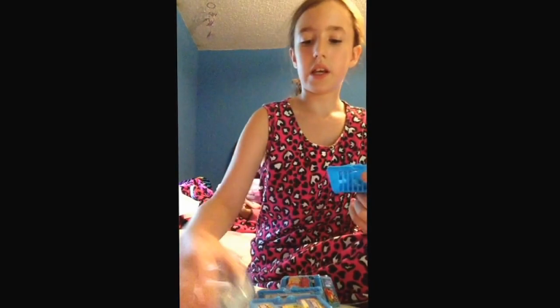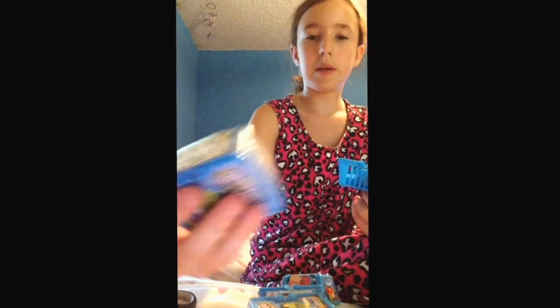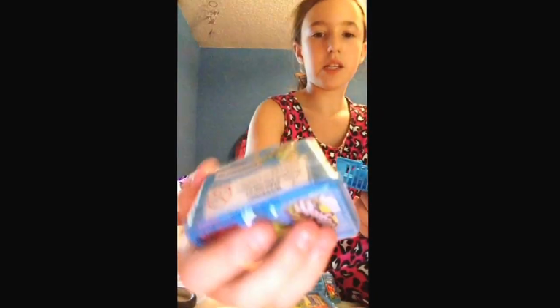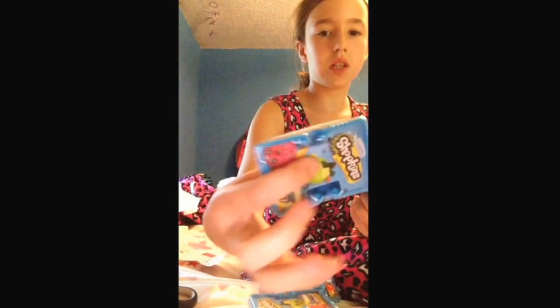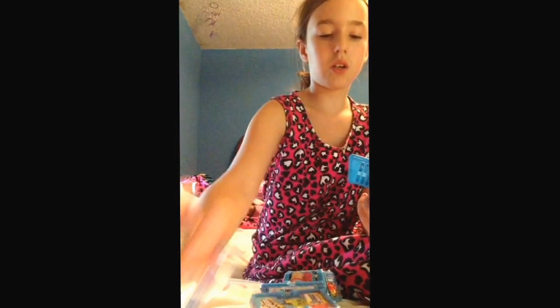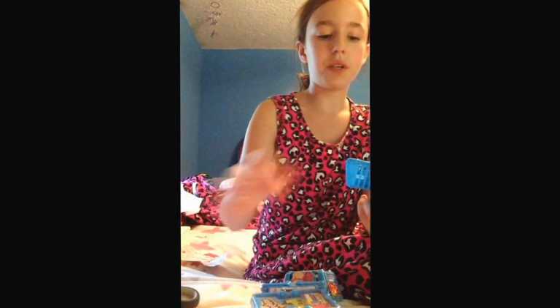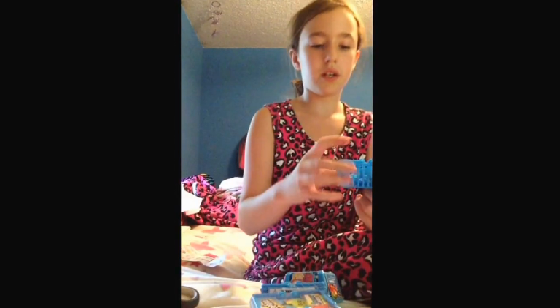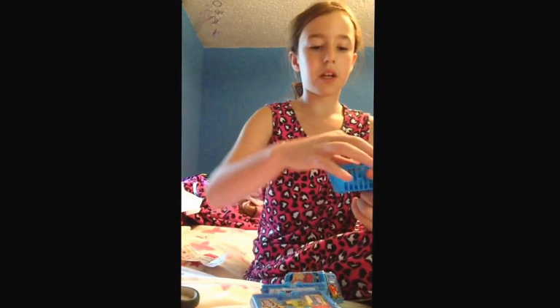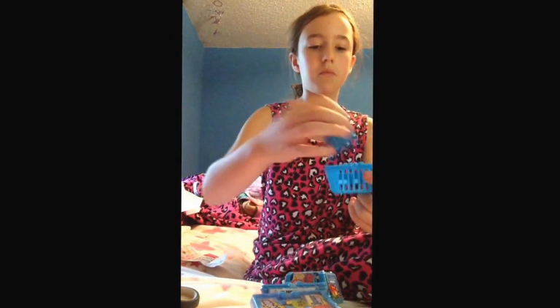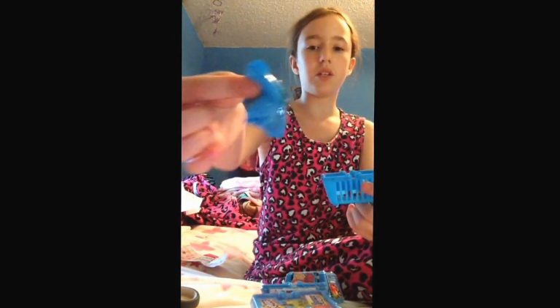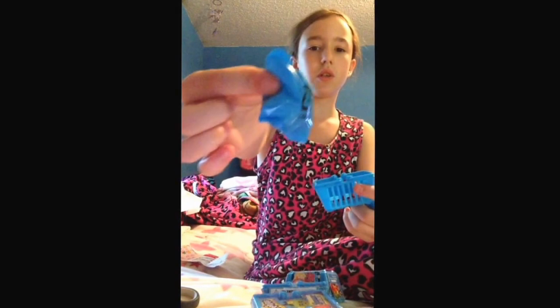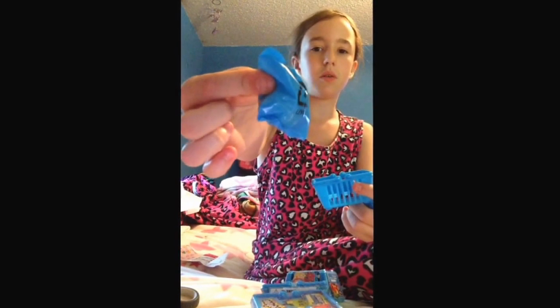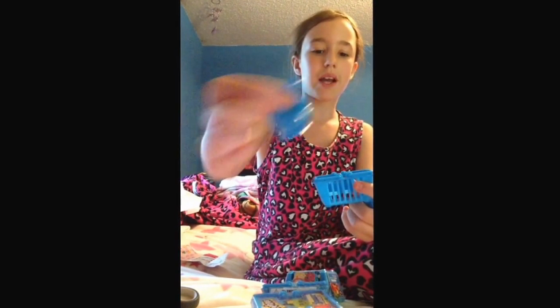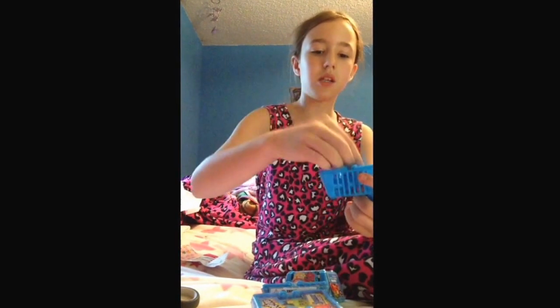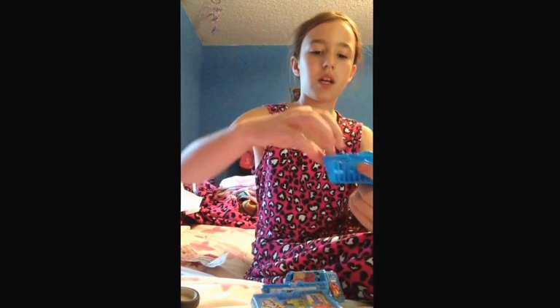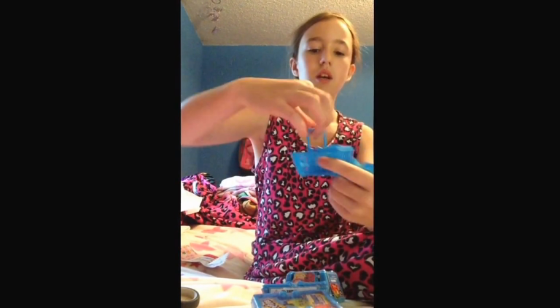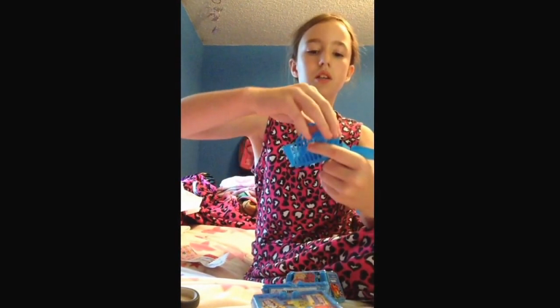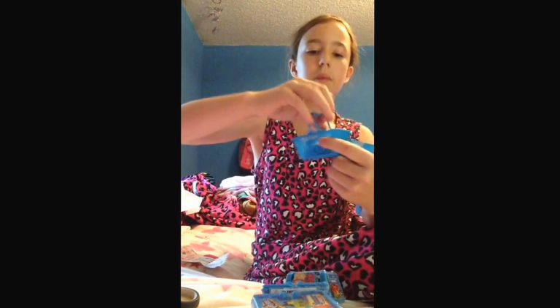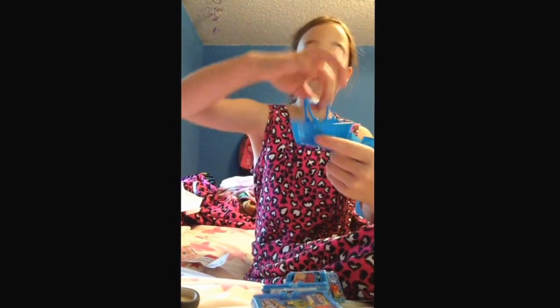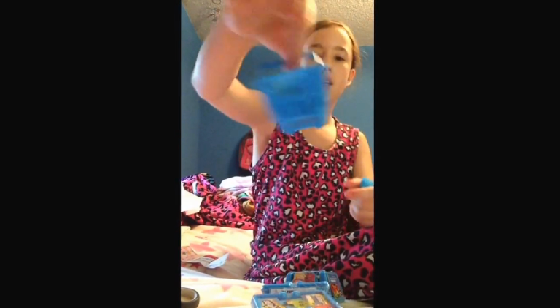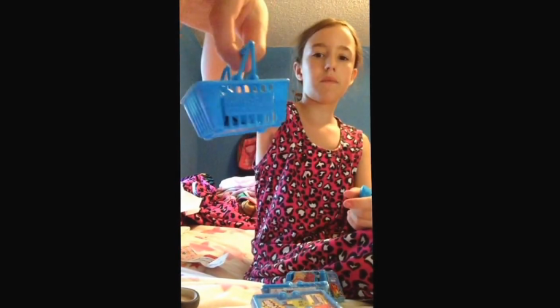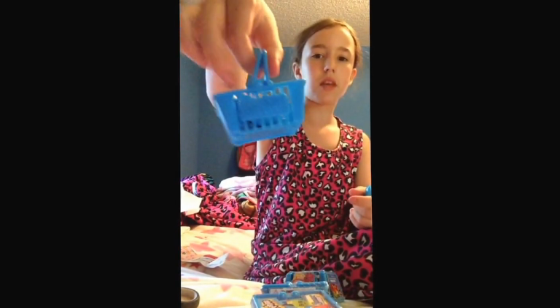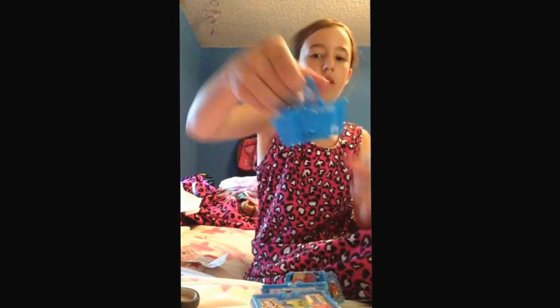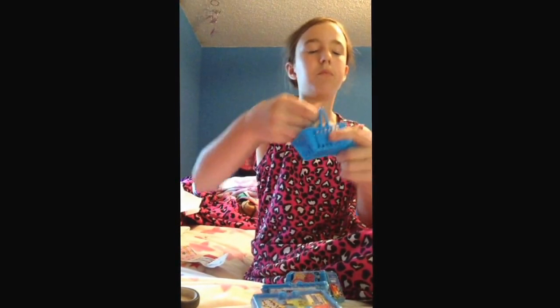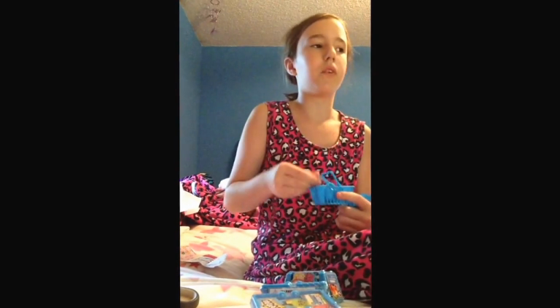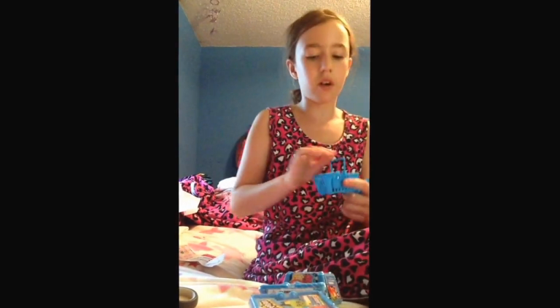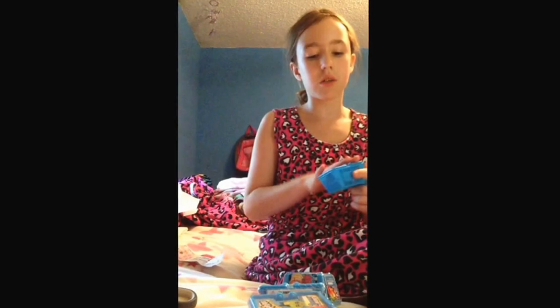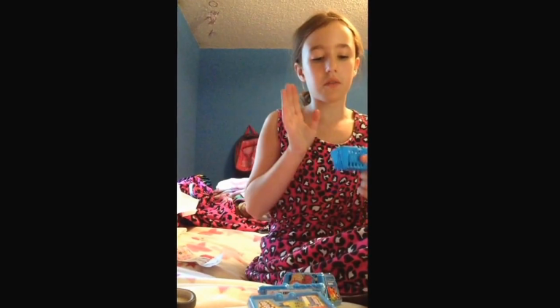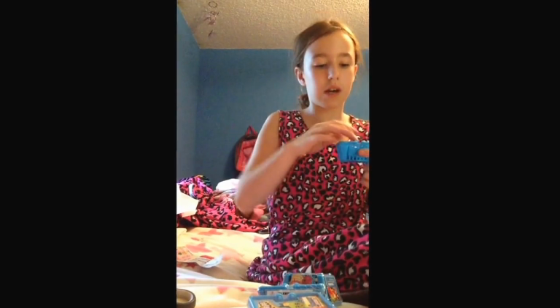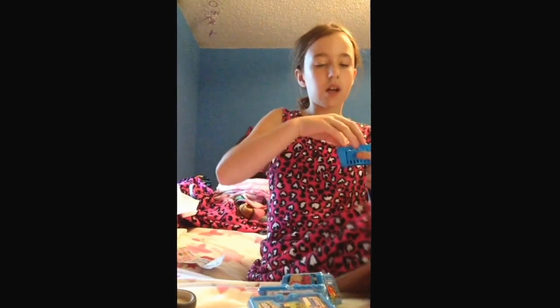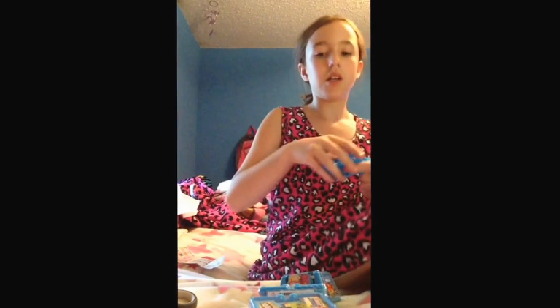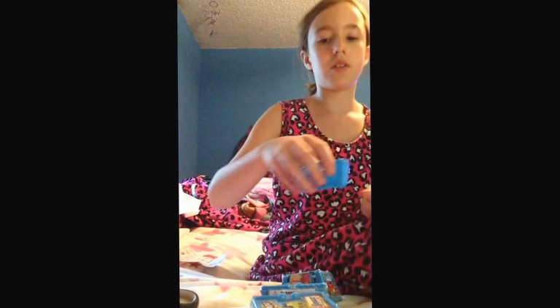They come in this — it's really hard to open — and they come in two little baggies and a little shopping basket that you could put for your dolls or whatever.